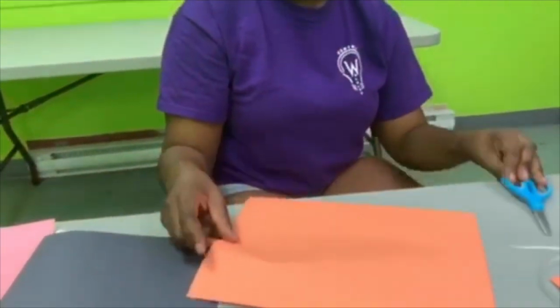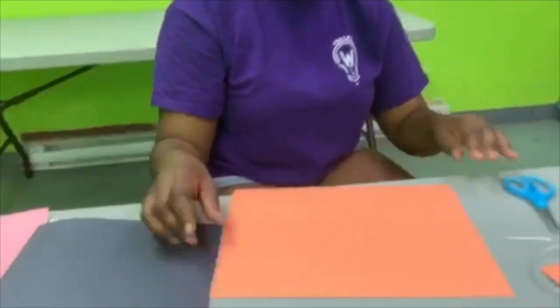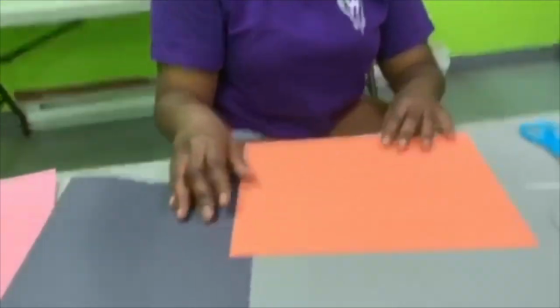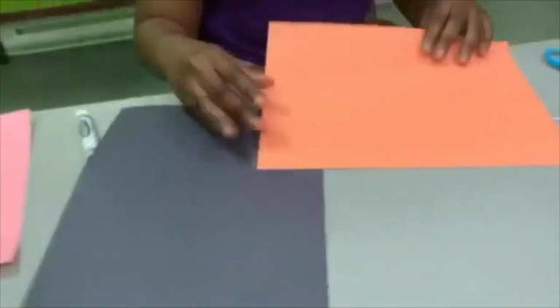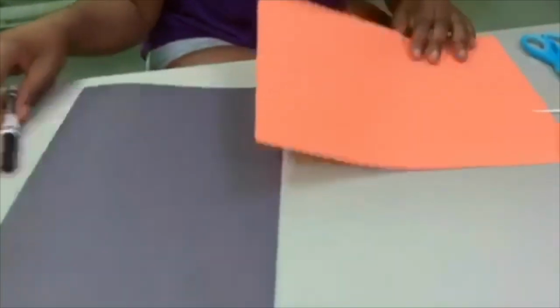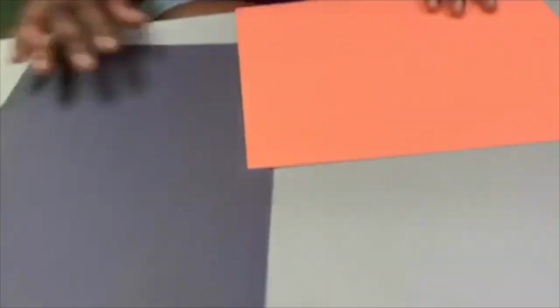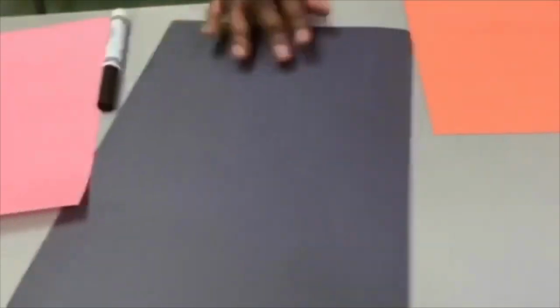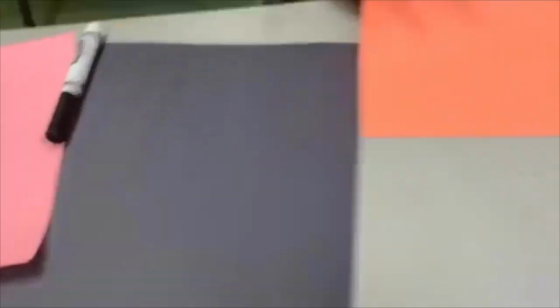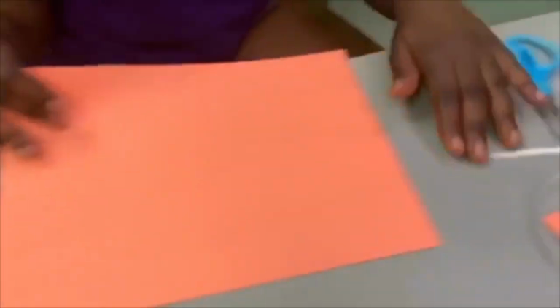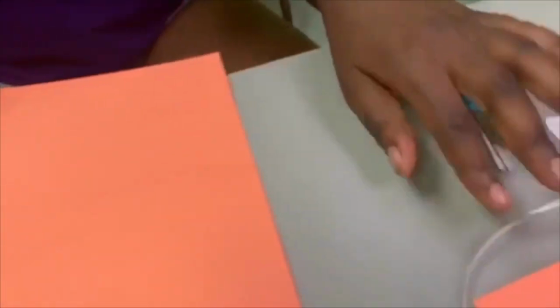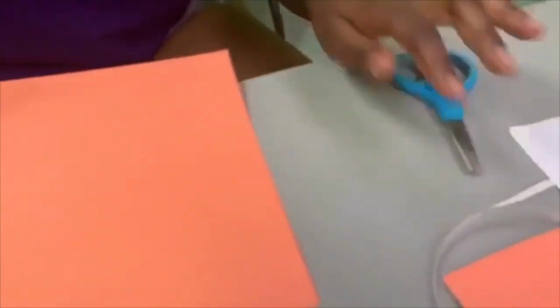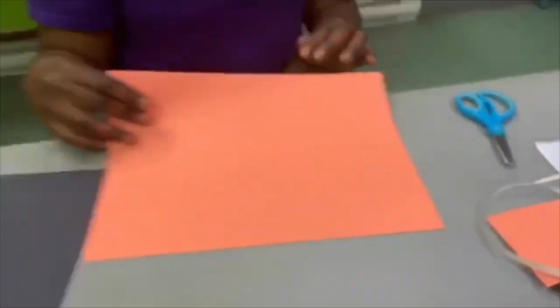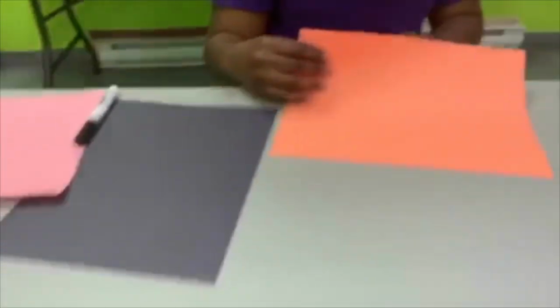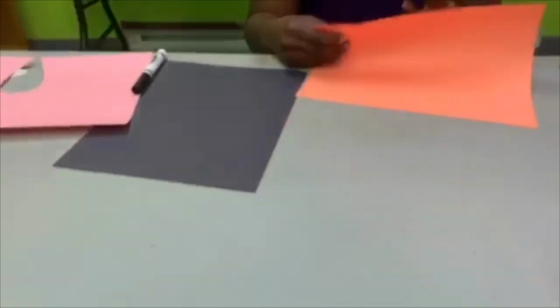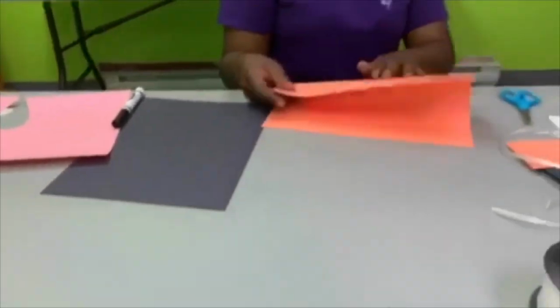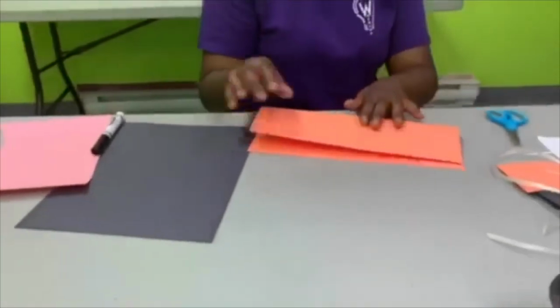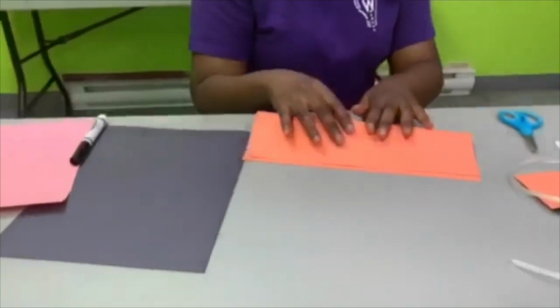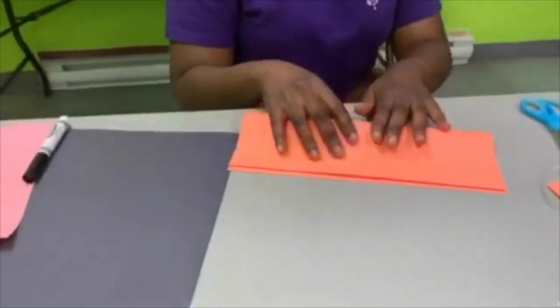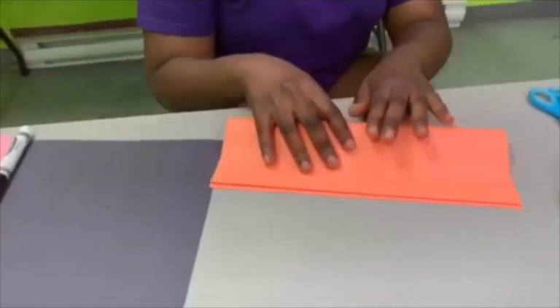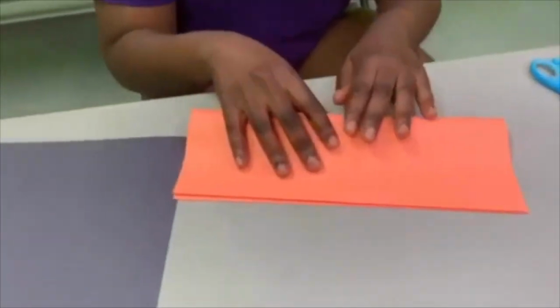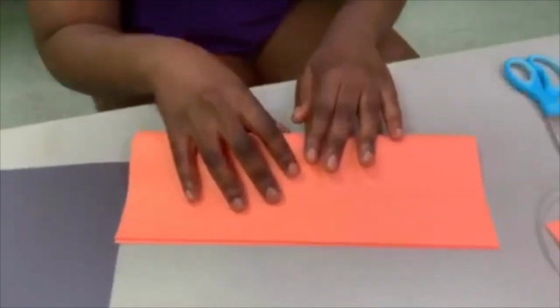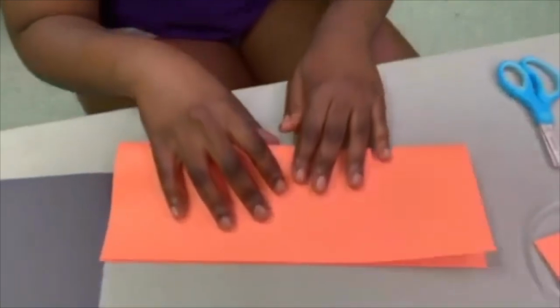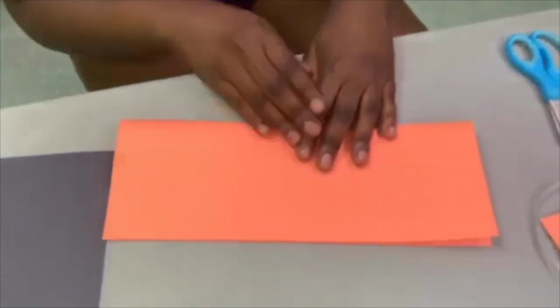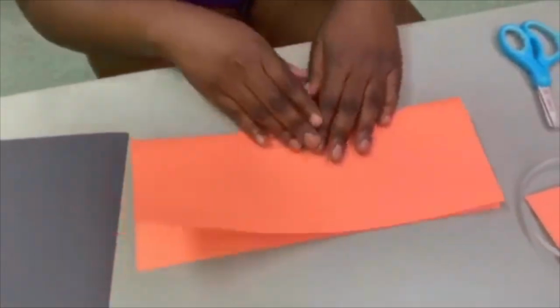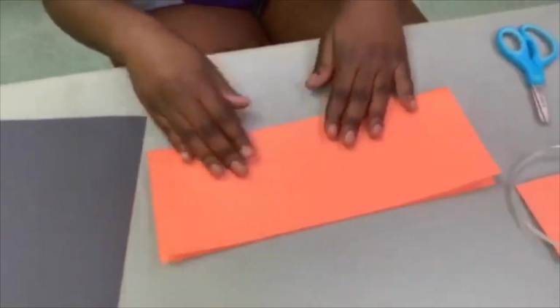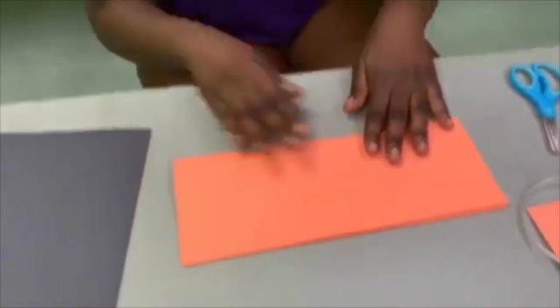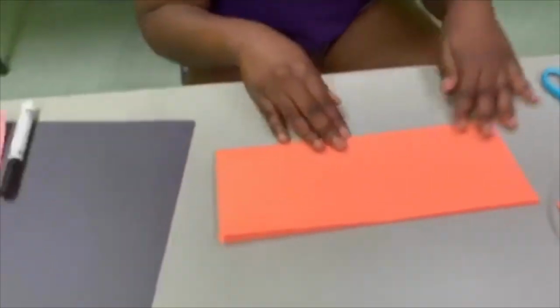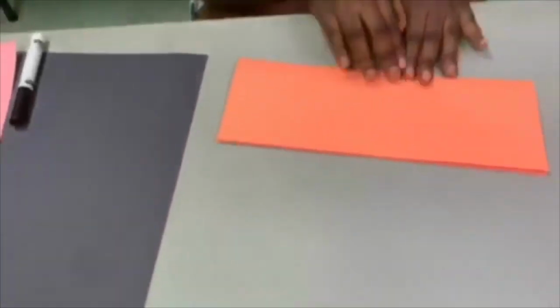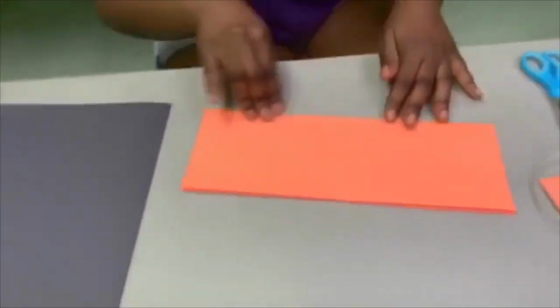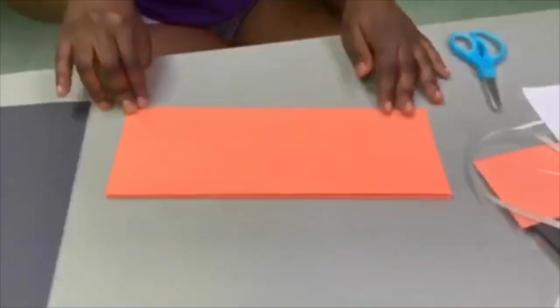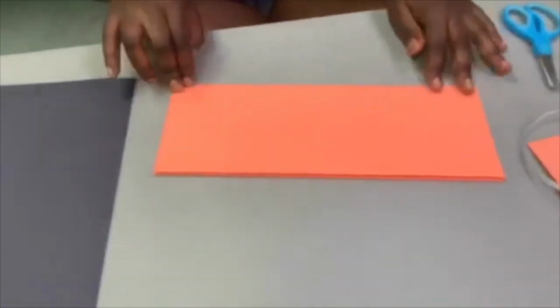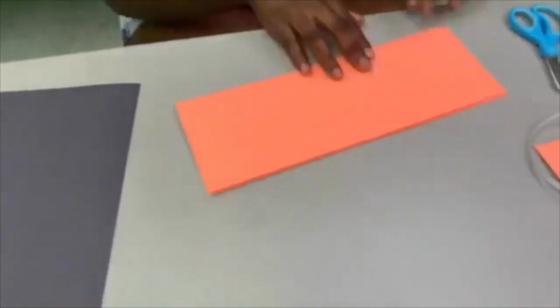All you need is orange paper, black paper and scissors. So you are going to fold your orange paper in half, like this.